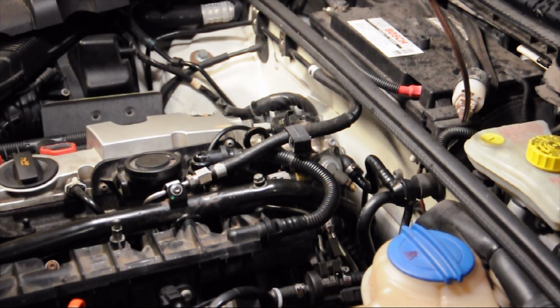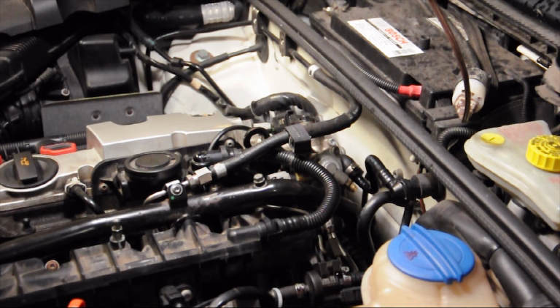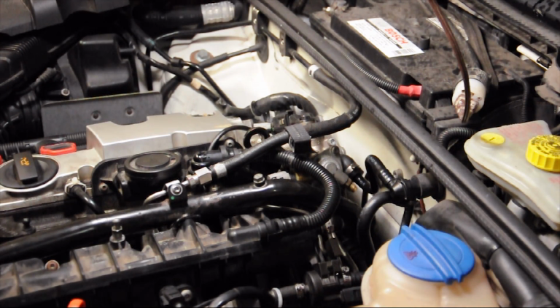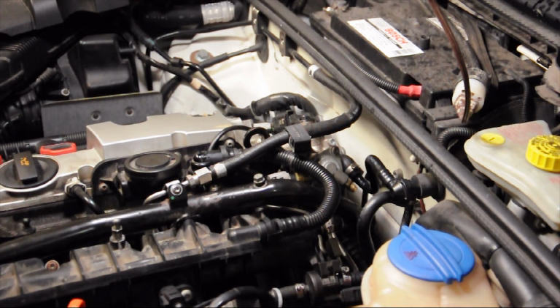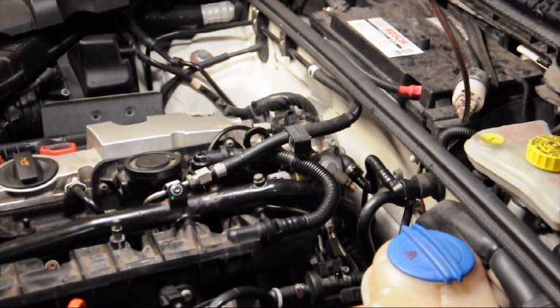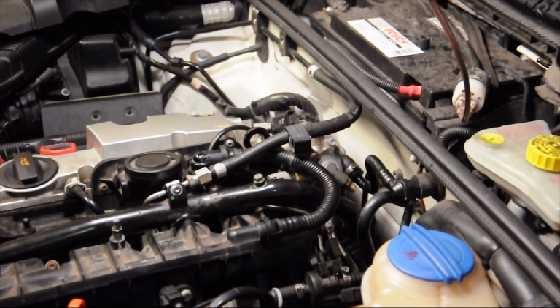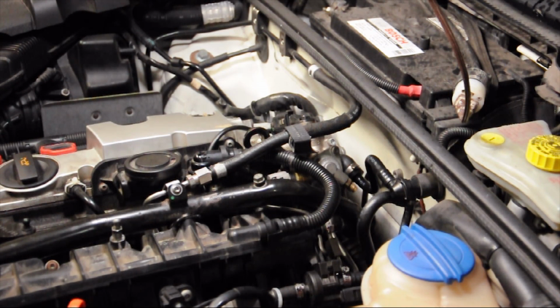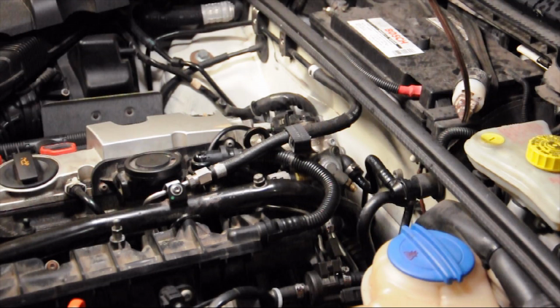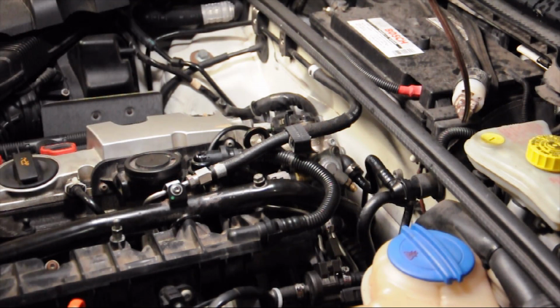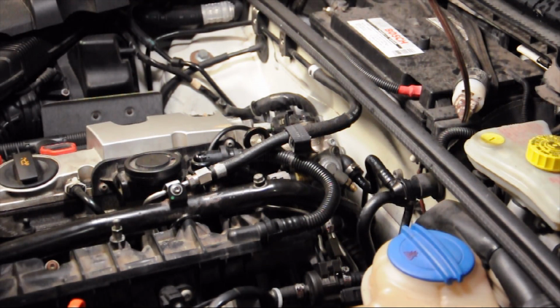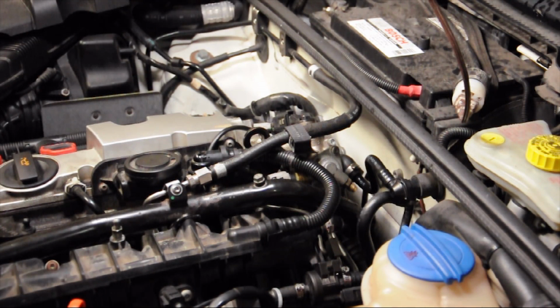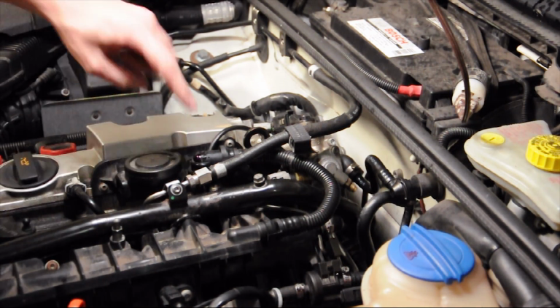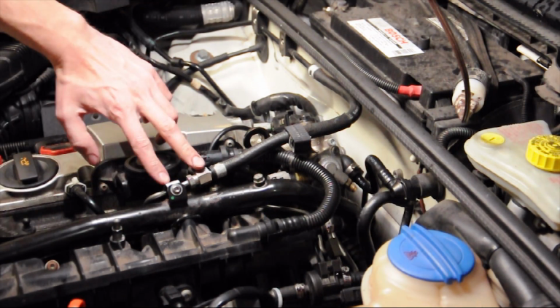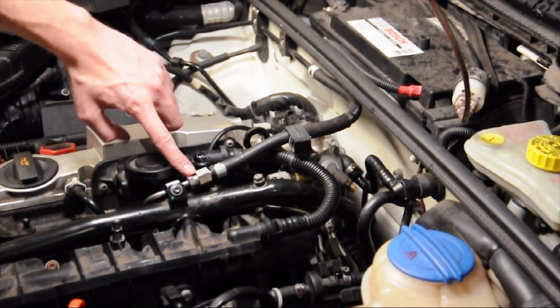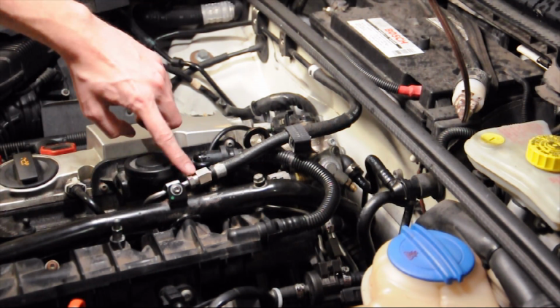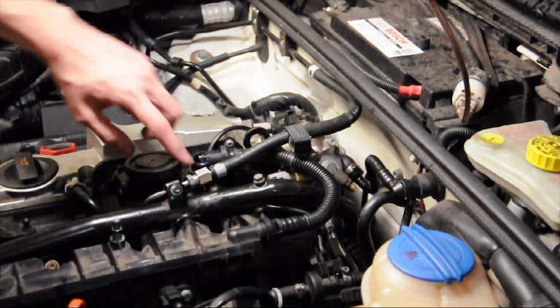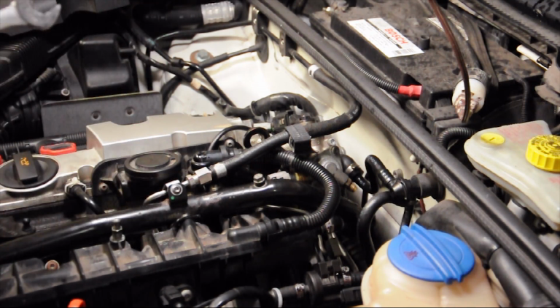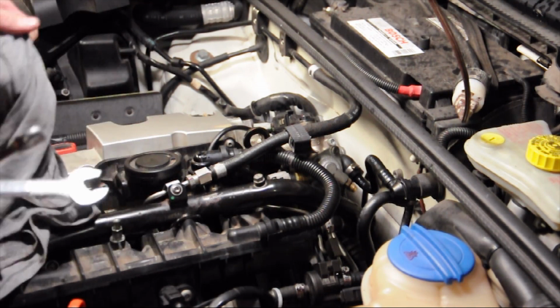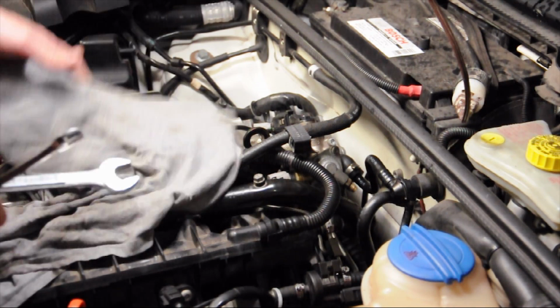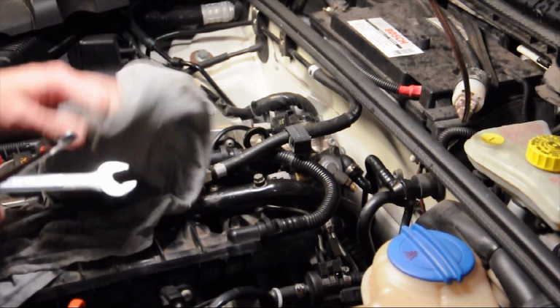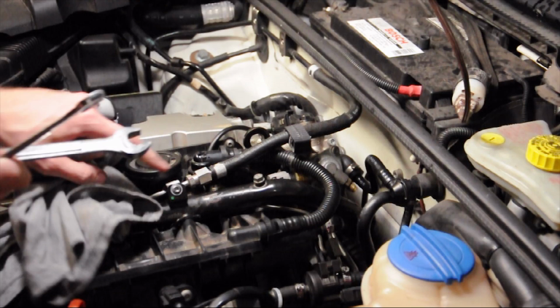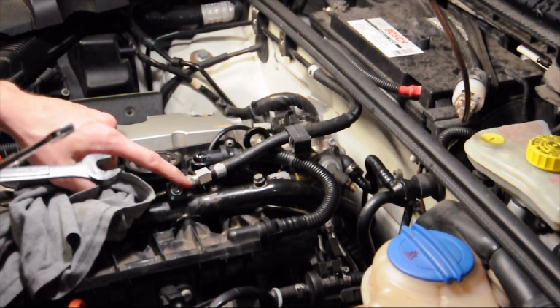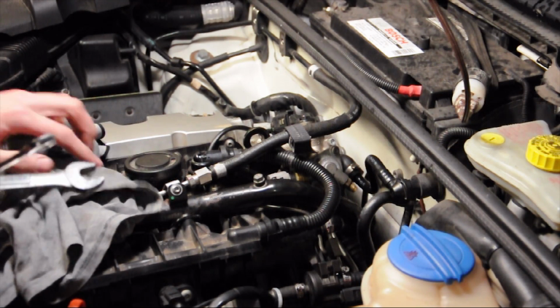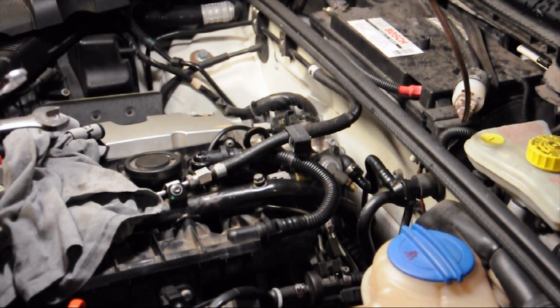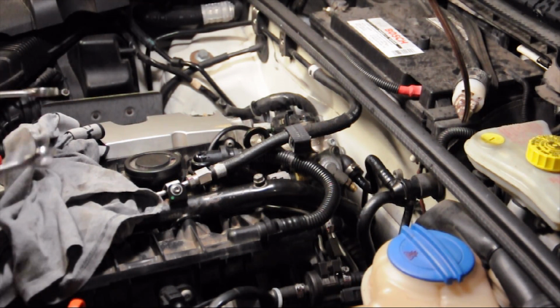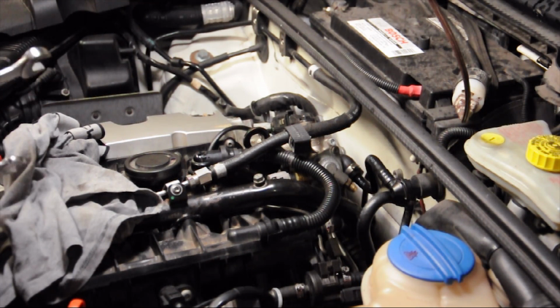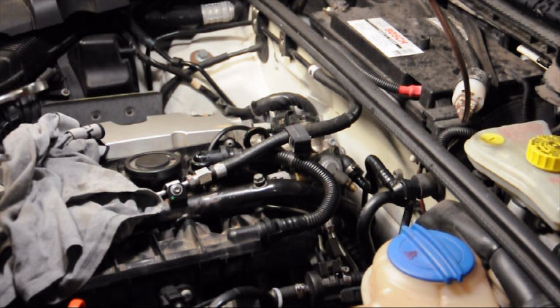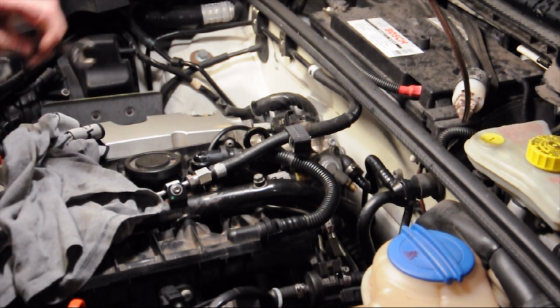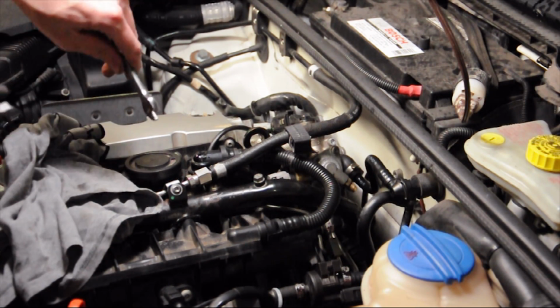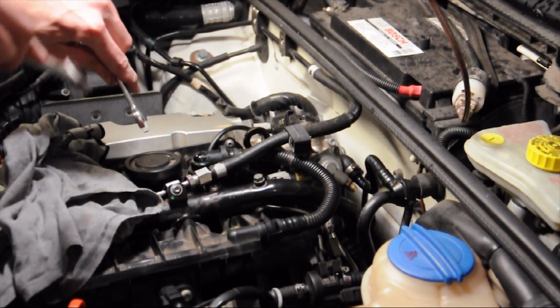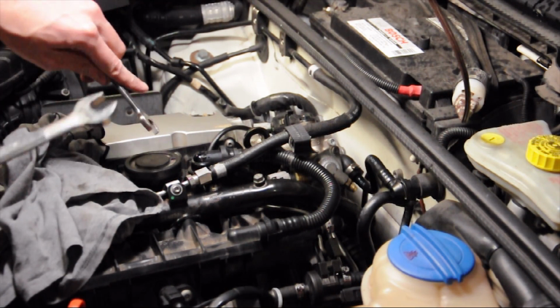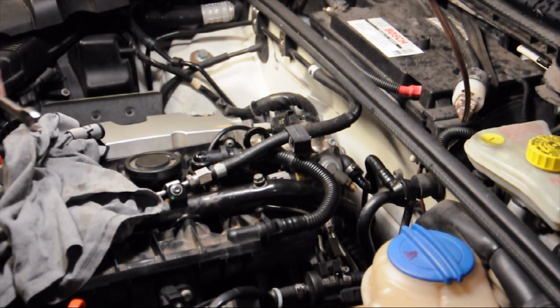Next thing you're going to do is disconnect this fuel line right here. It's a 17 and a 14 — you're going to use the 14 to hold the line and the 17 to loosen it.